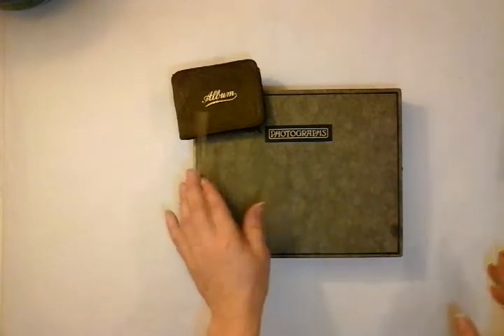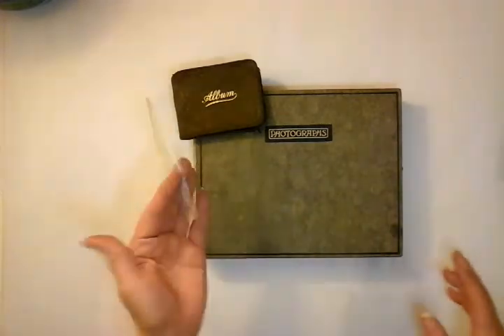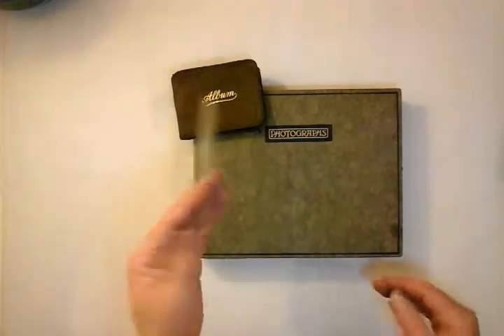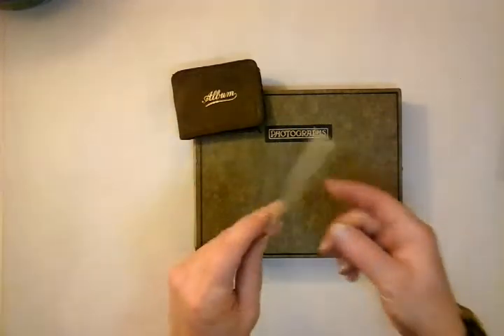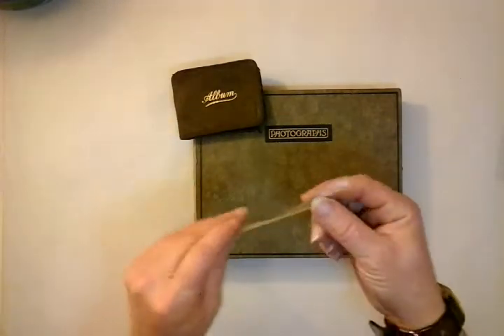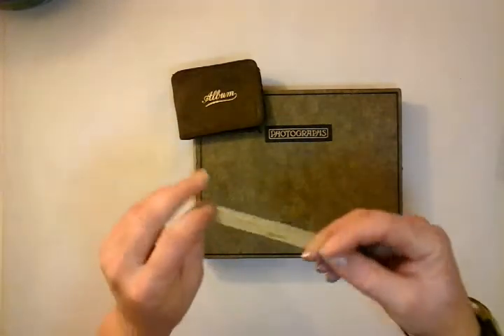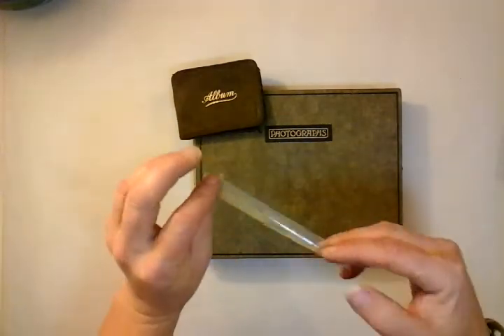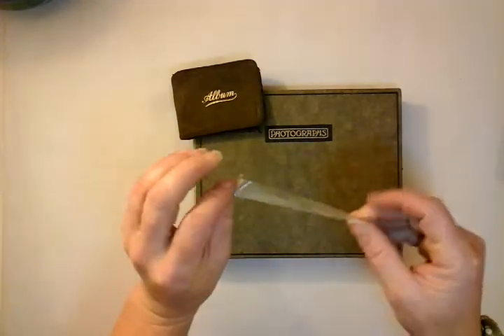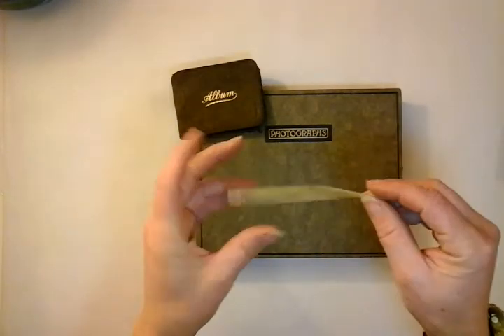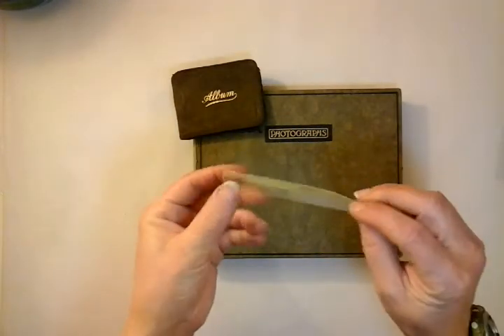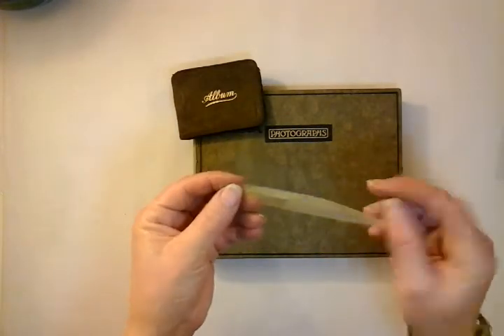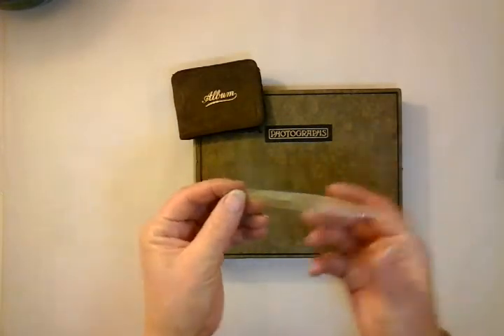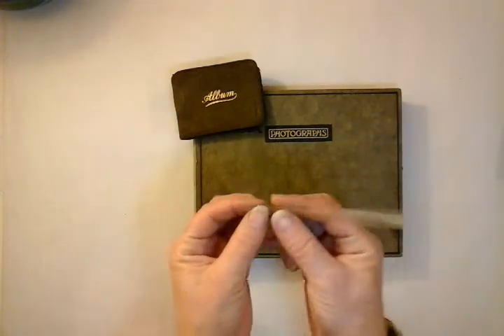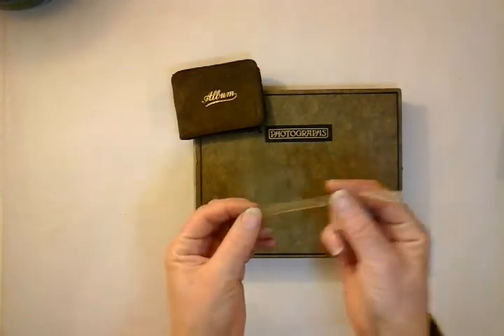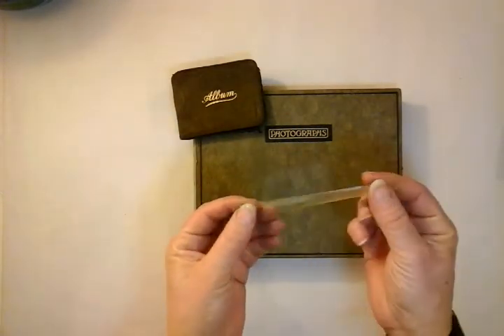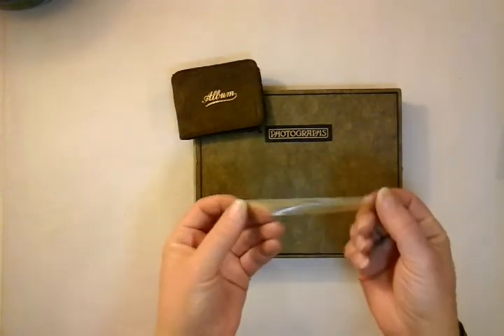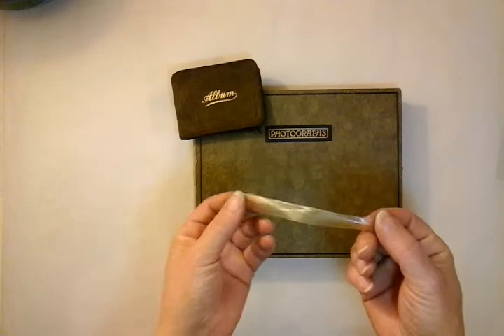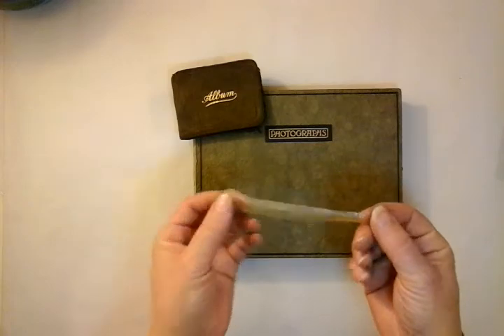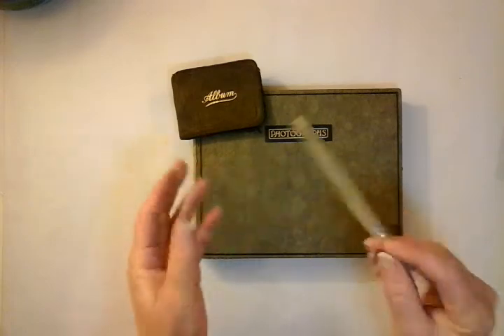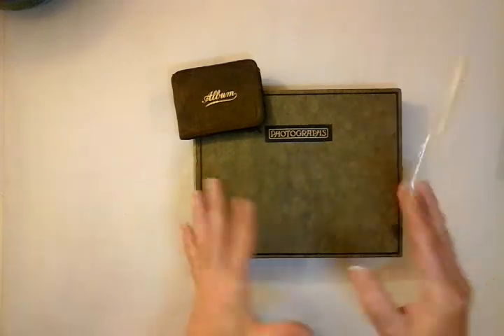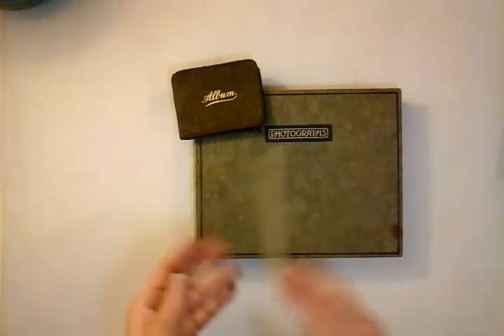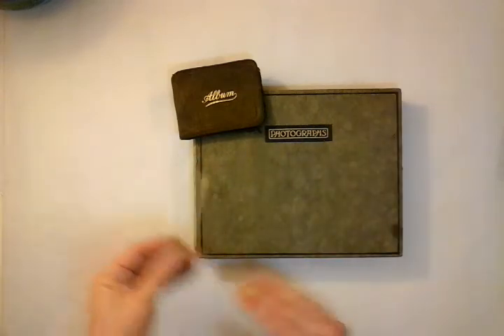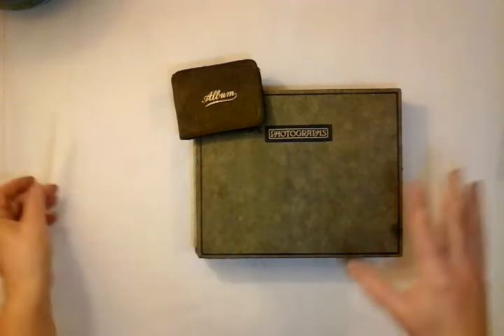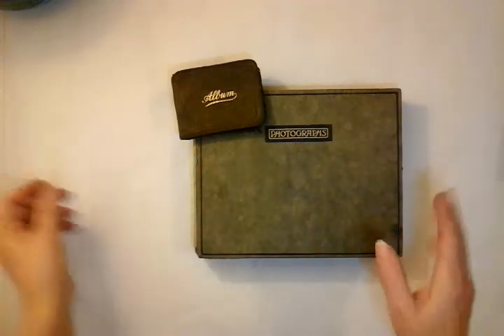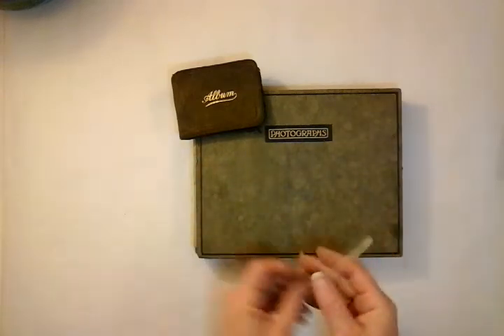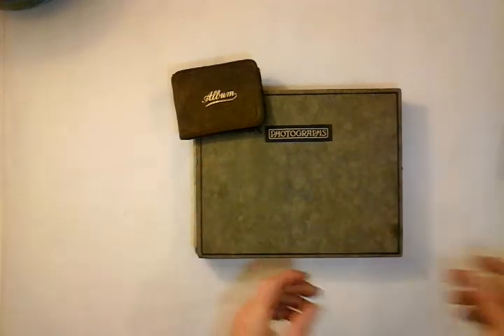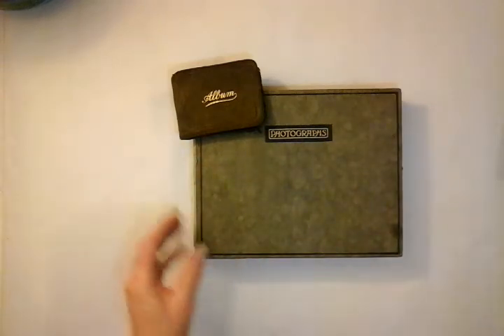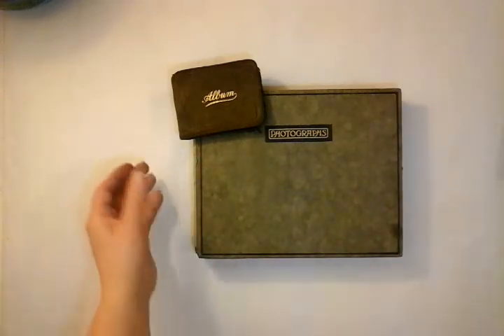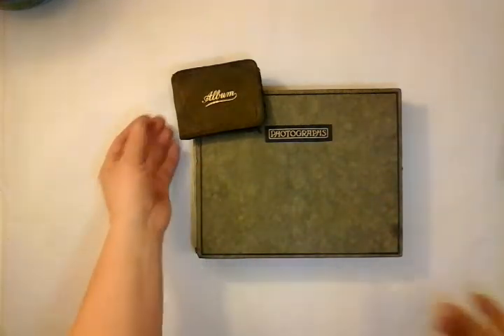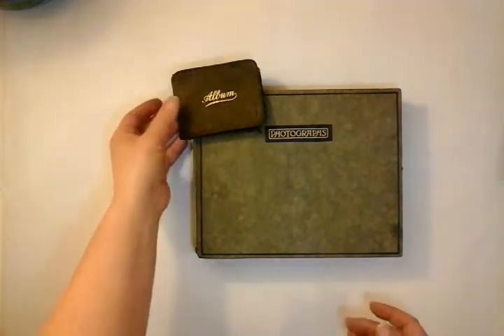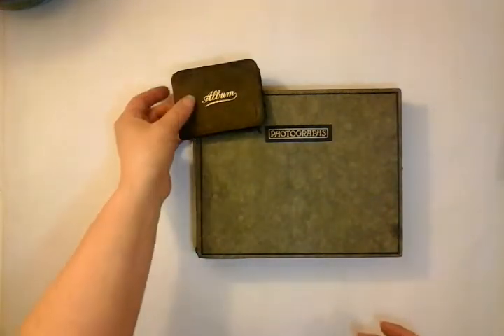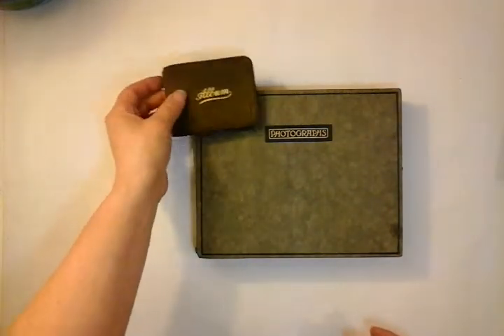You can see the sellotape that was used and how it has worn into those books and left their marks.